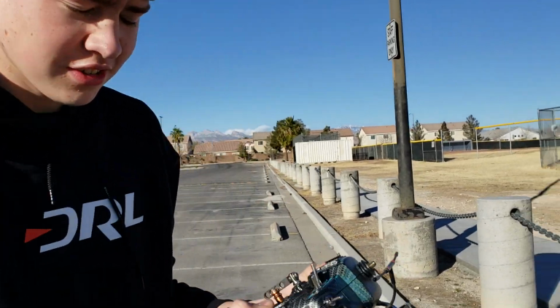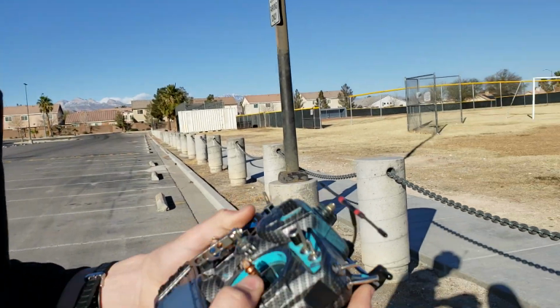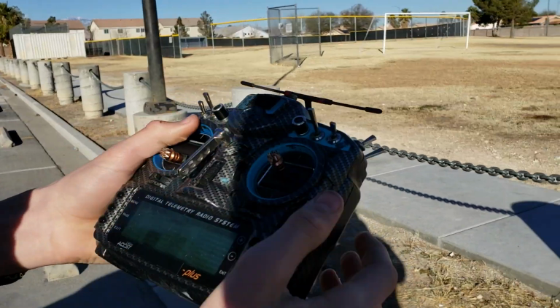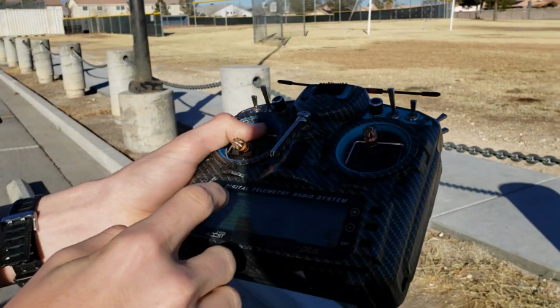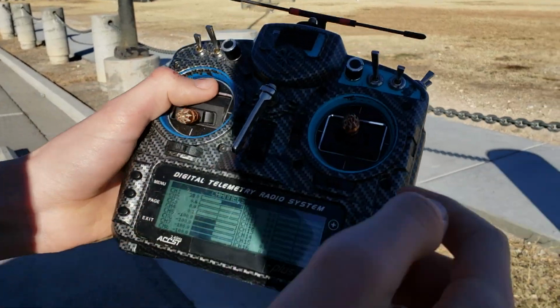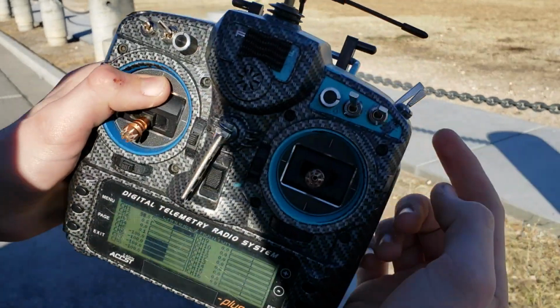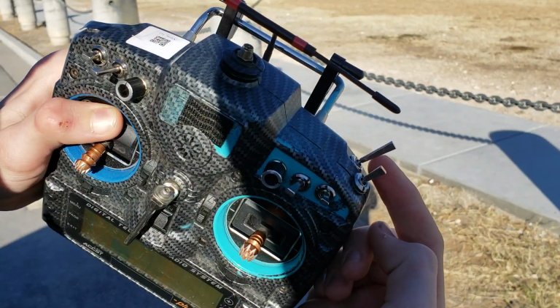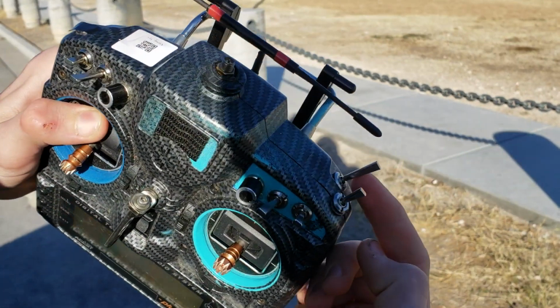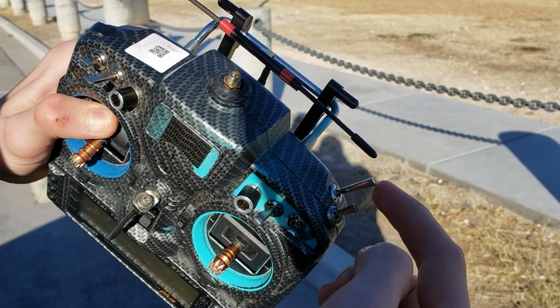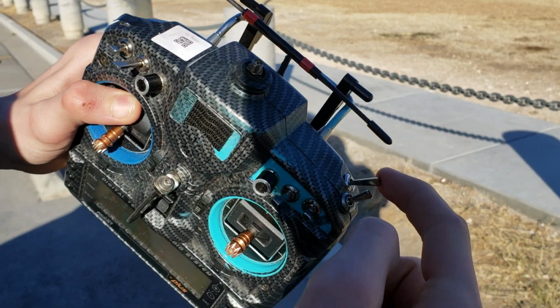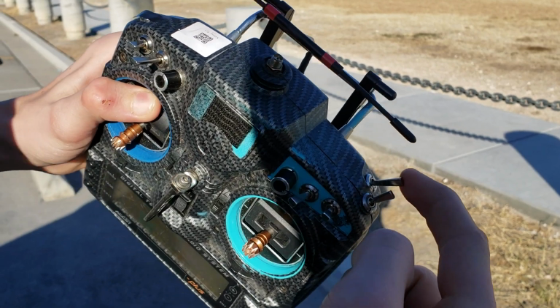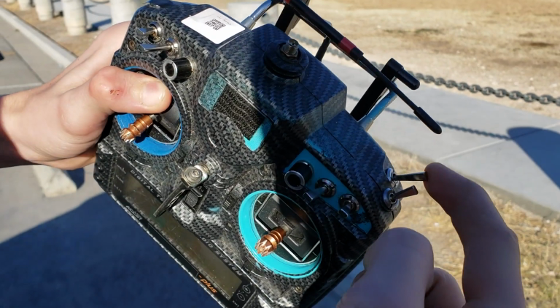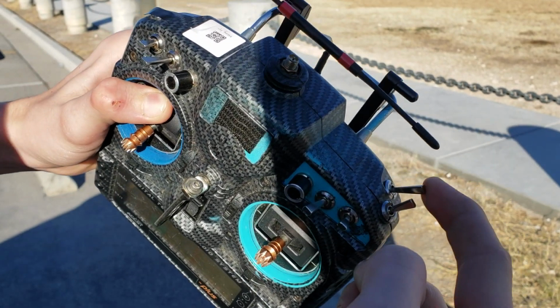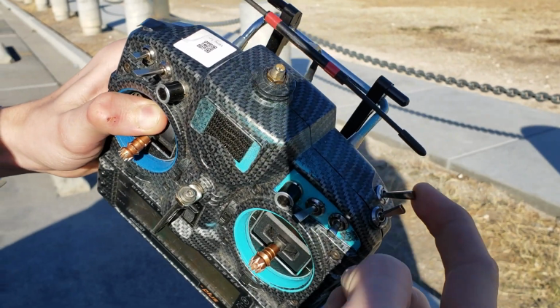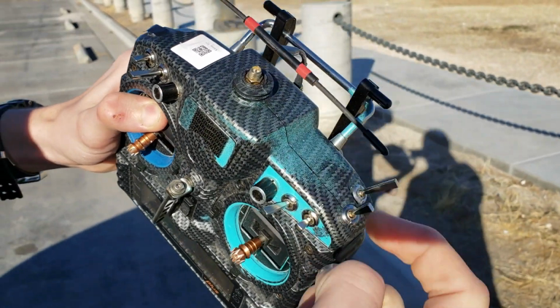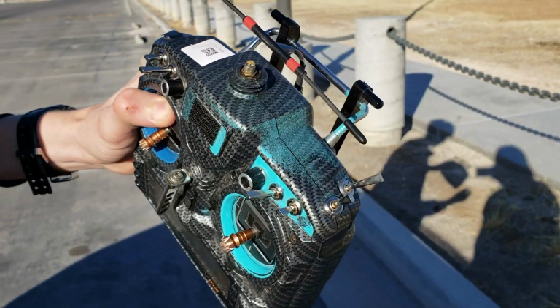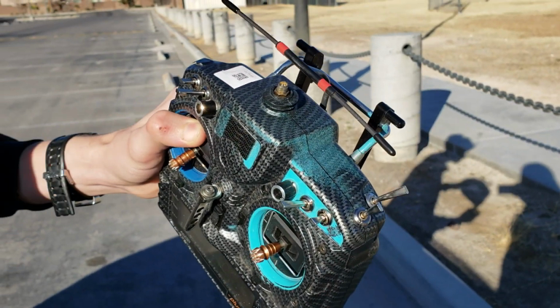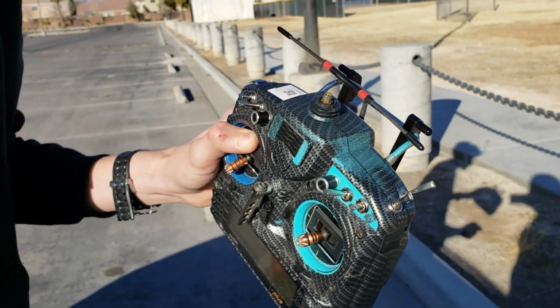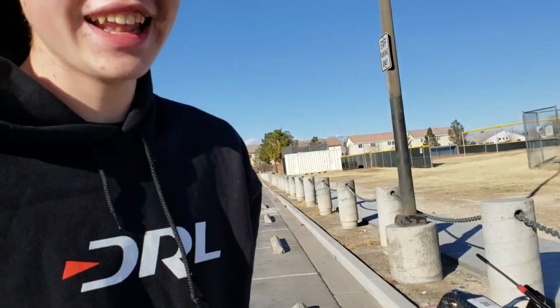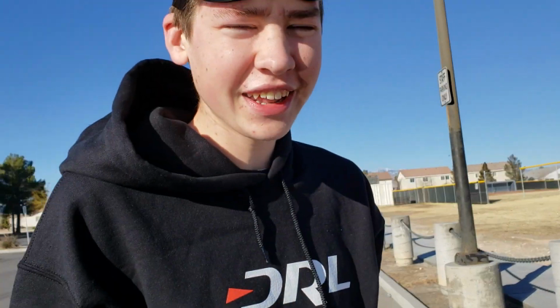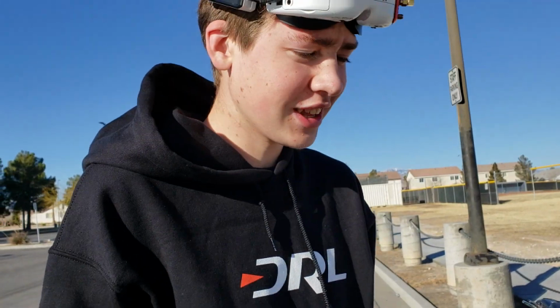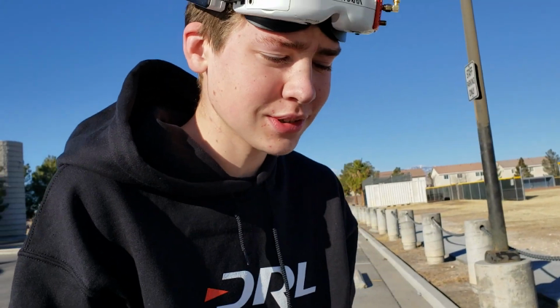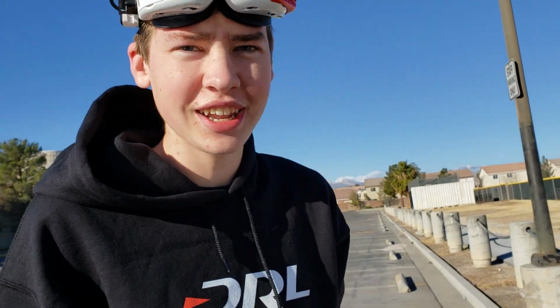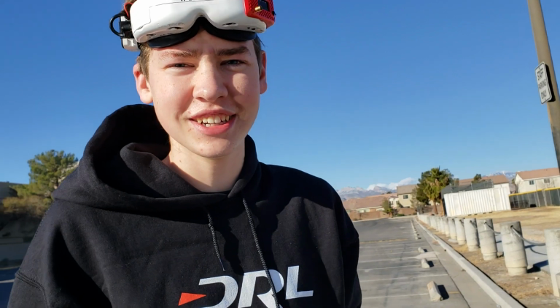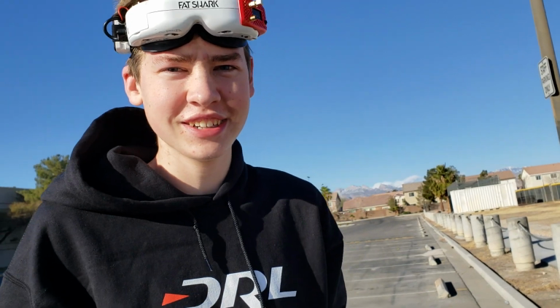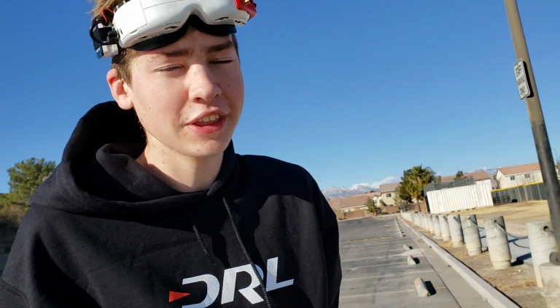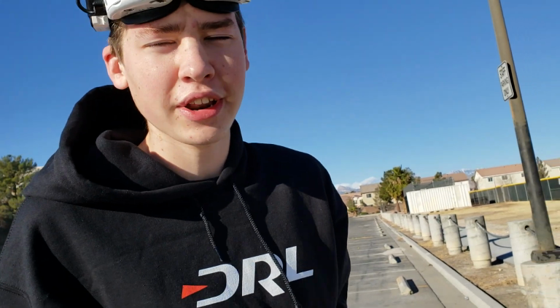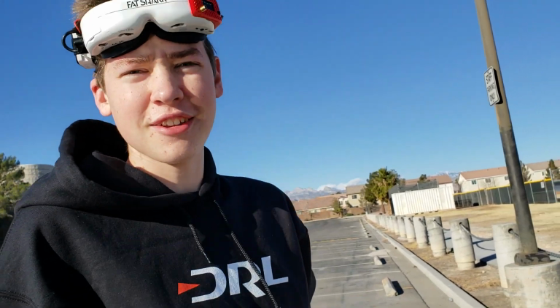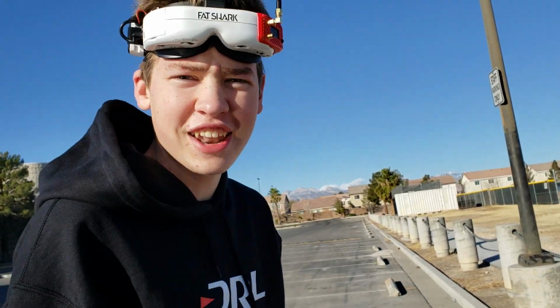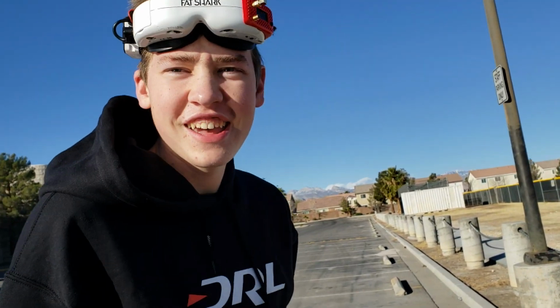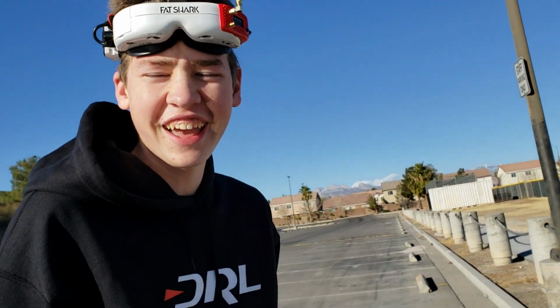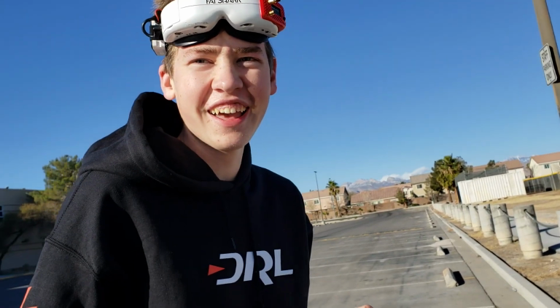So I set my throttle to a switch. In this position it's at 100. If I hold it, it's at 0. So the second I take off, I'm going to let go. And I'm not going to touch that switch again — I don't think I'm ever going to touch that switch again. And what are we flying?